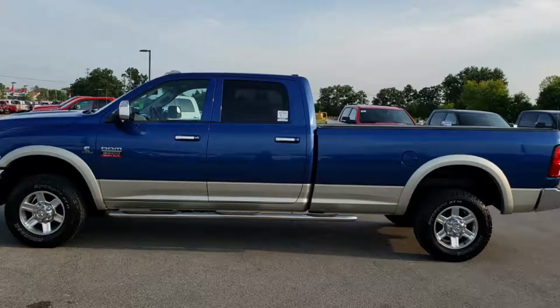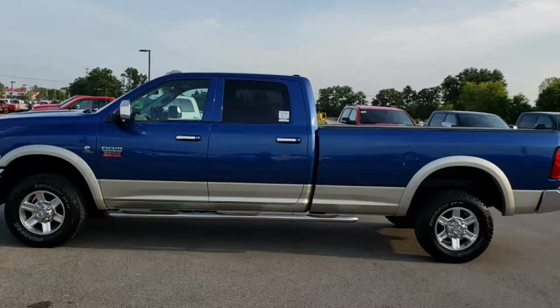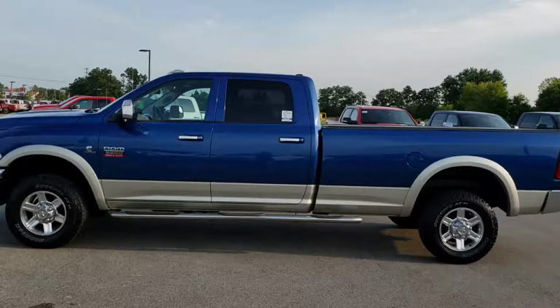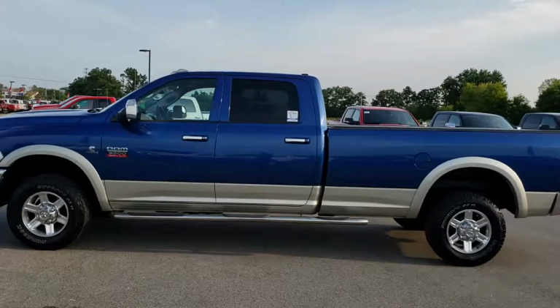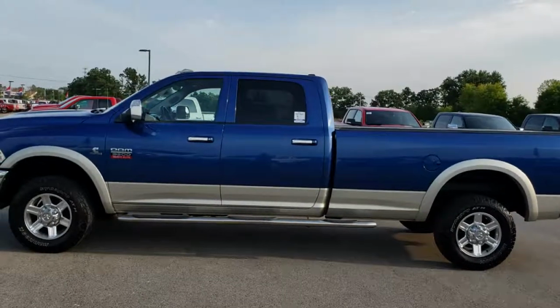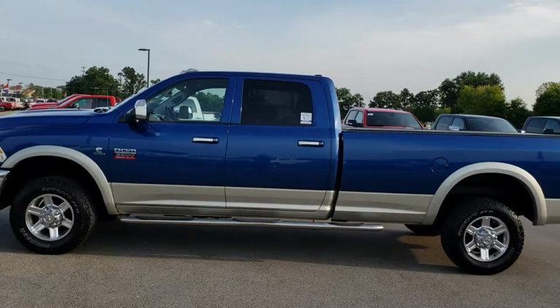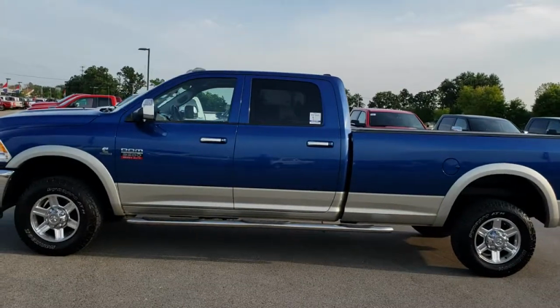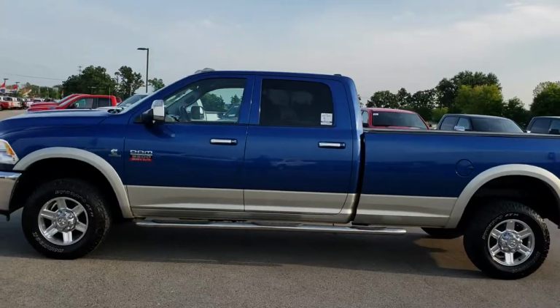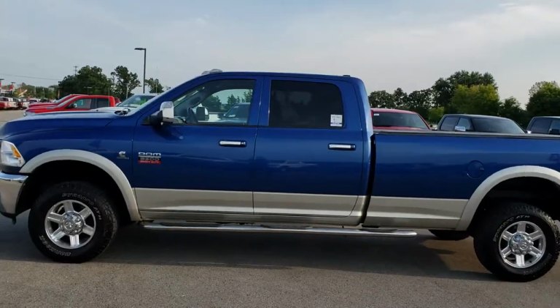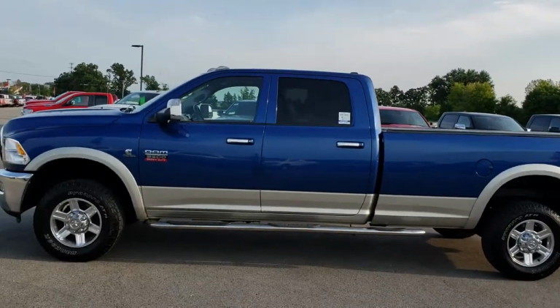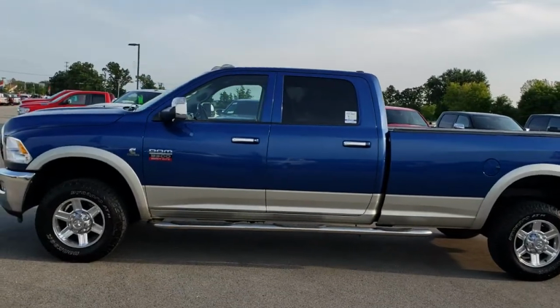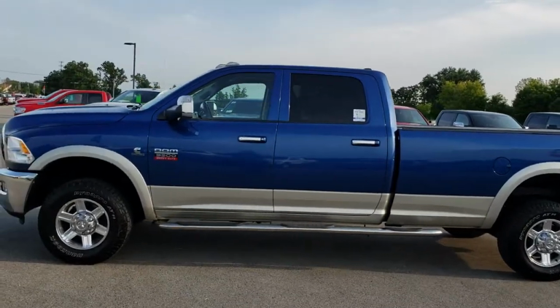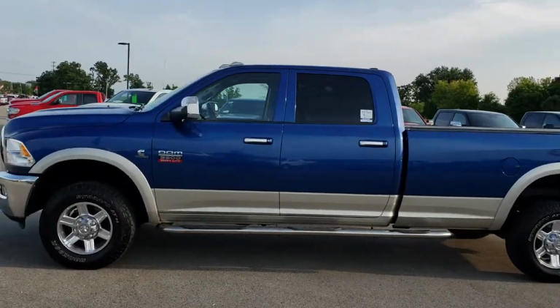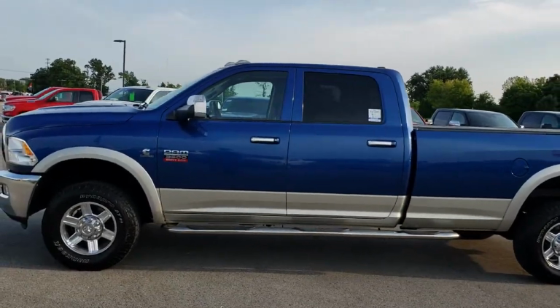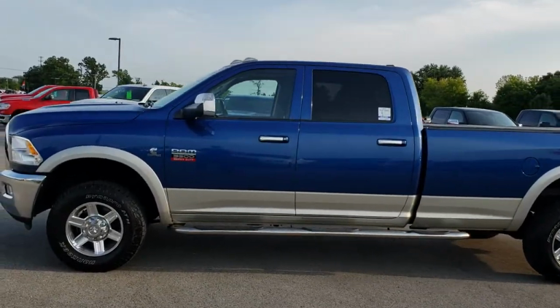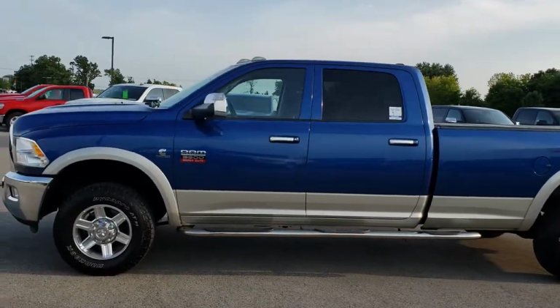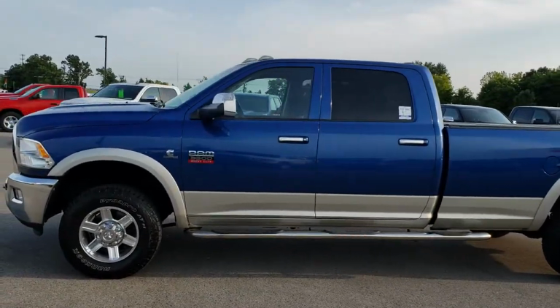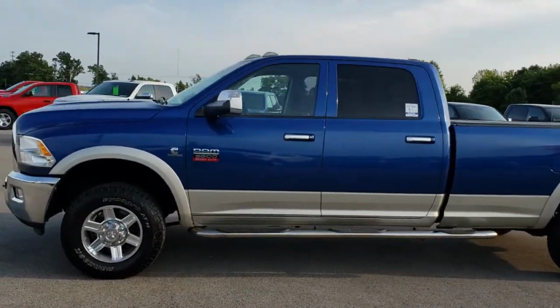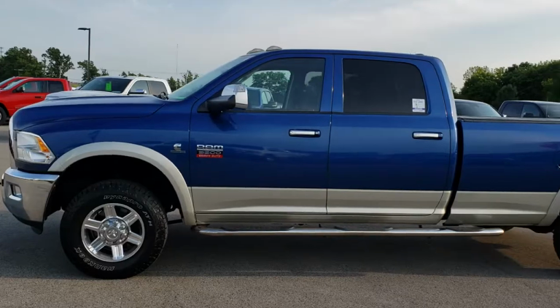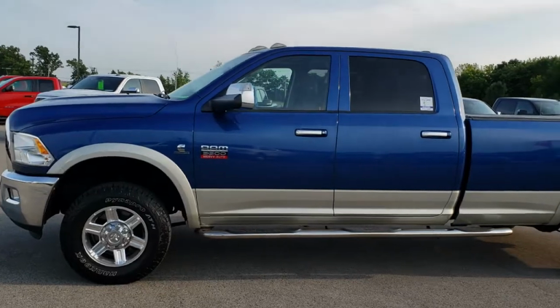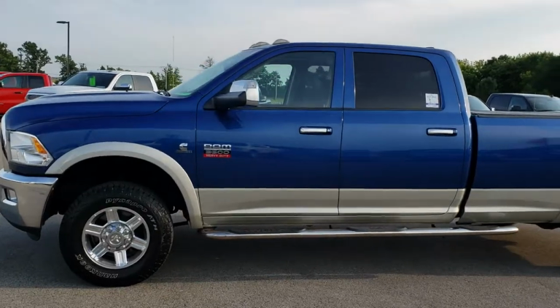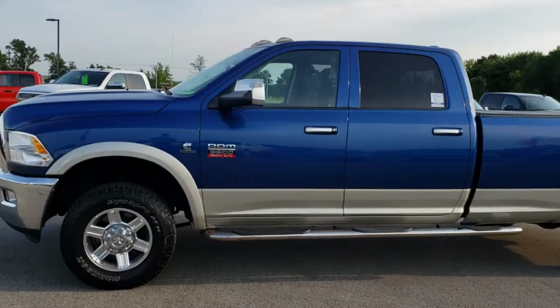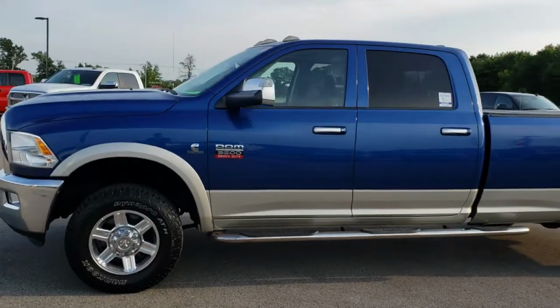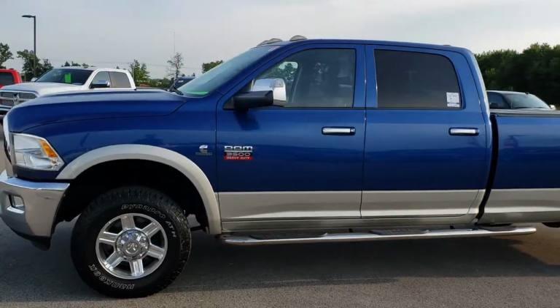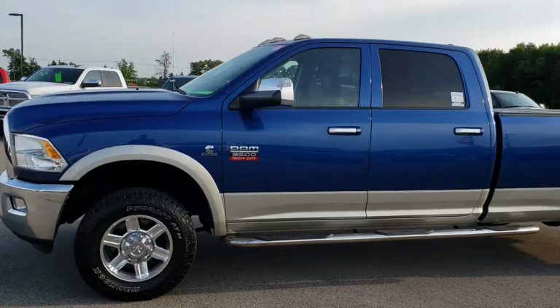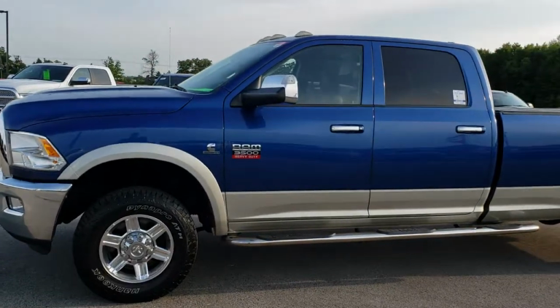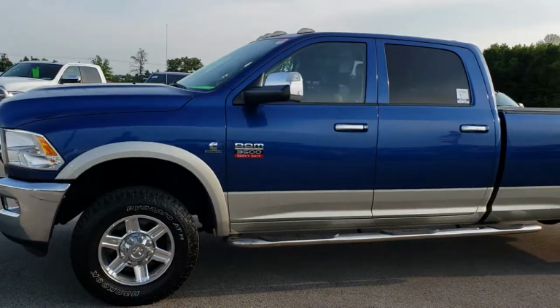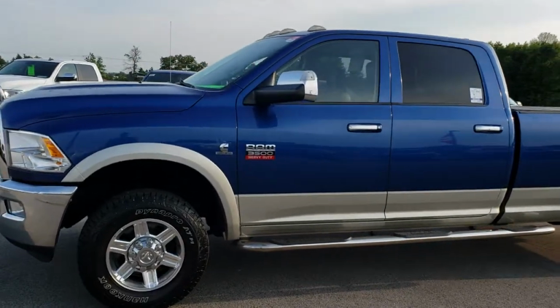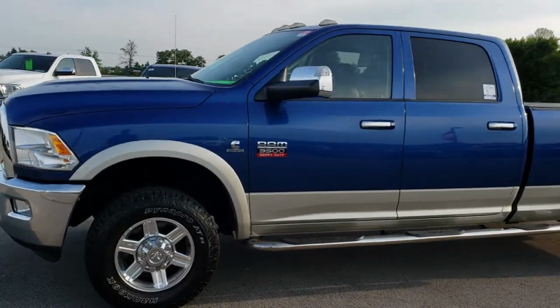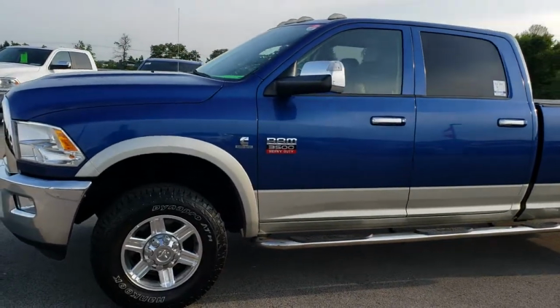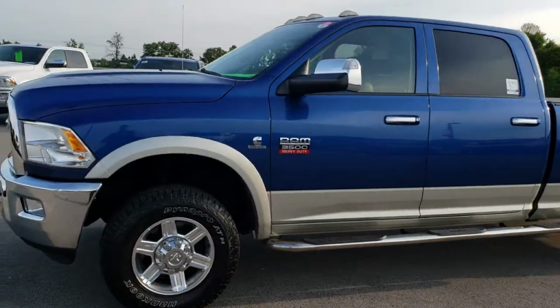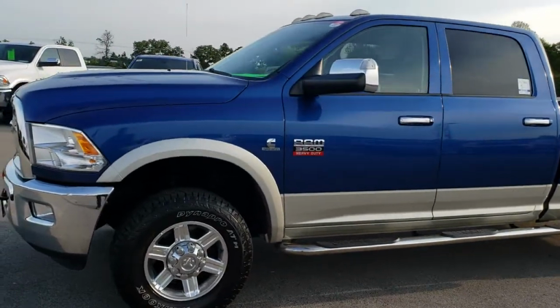This is stock number 9651. We are here at Summit Automotive in Fond du Lac, Wisconsin — your new and used heavy duty truck headquarters.